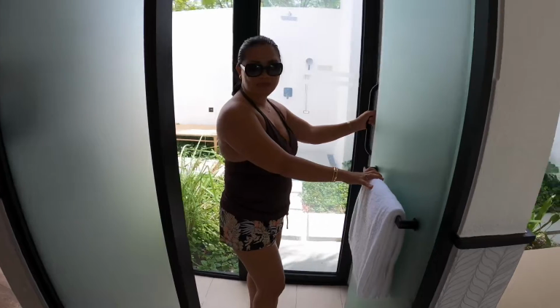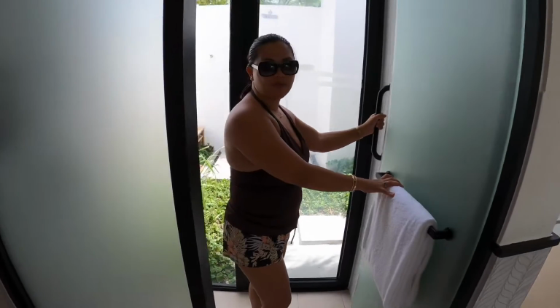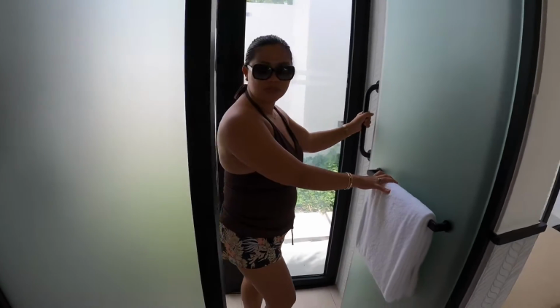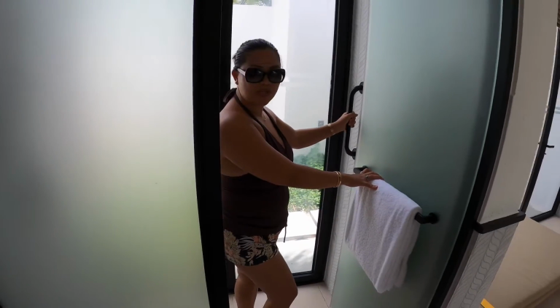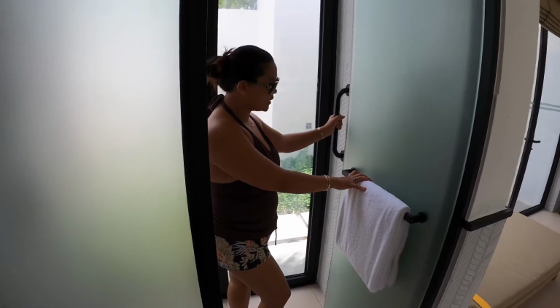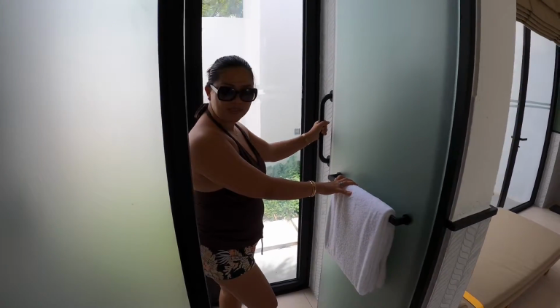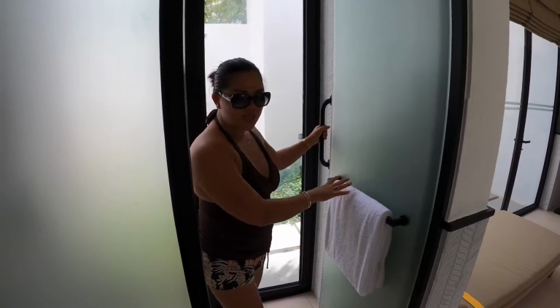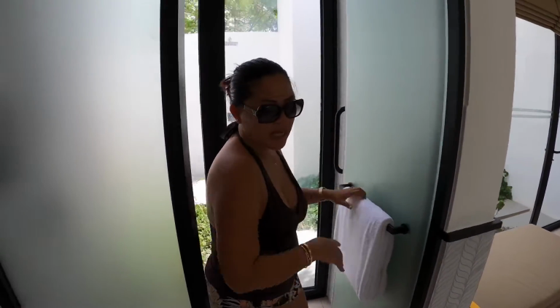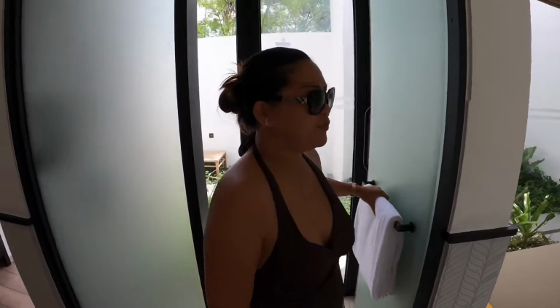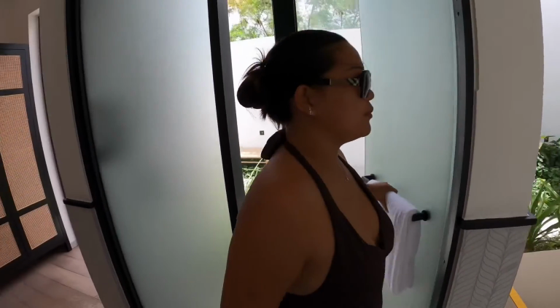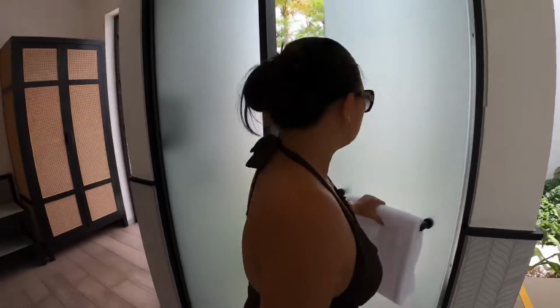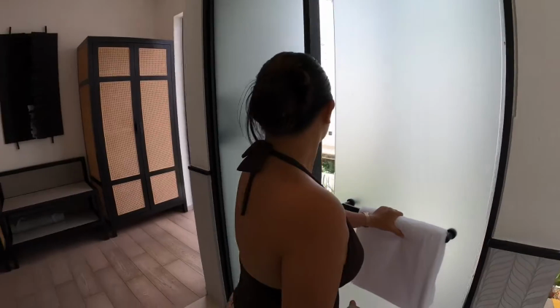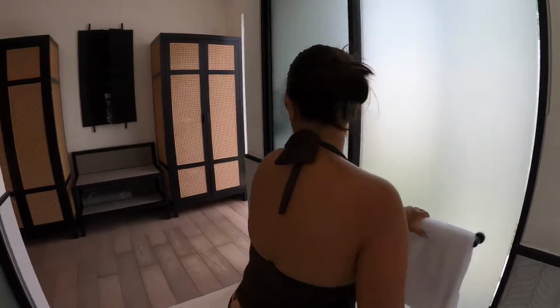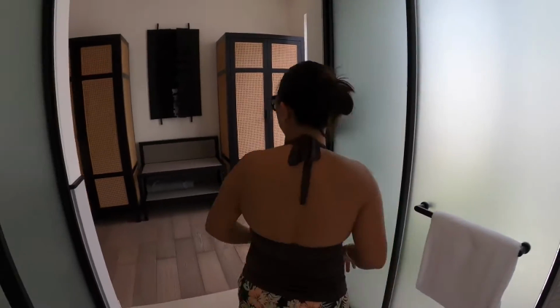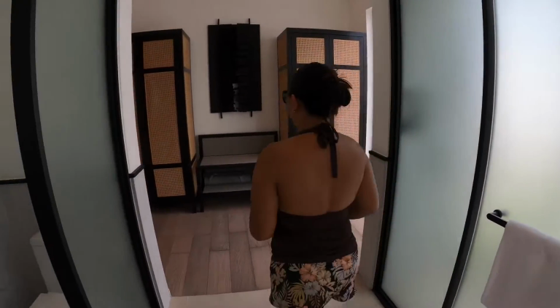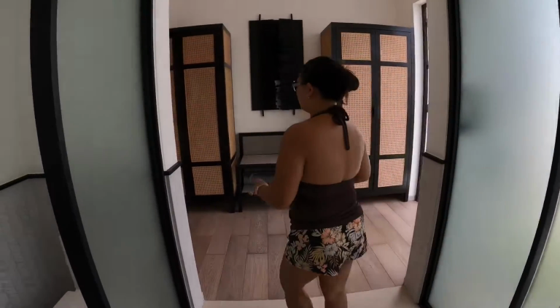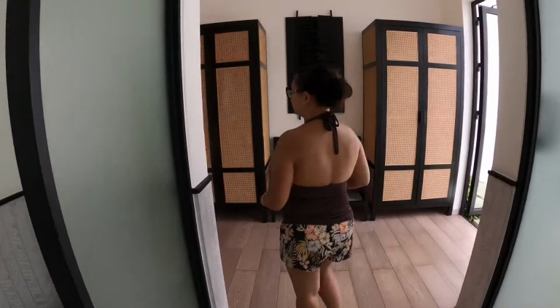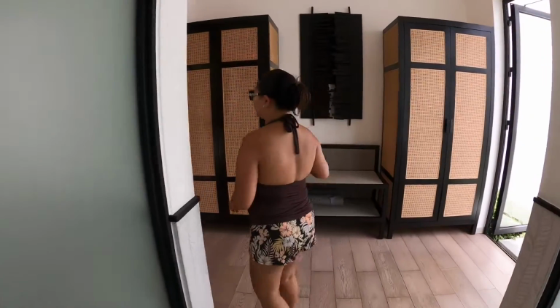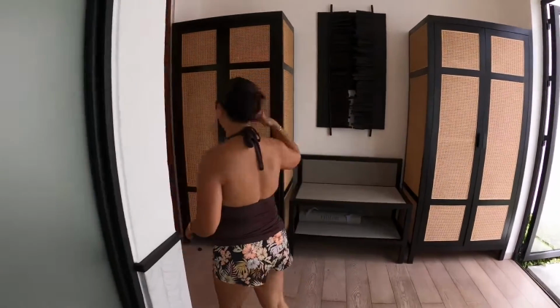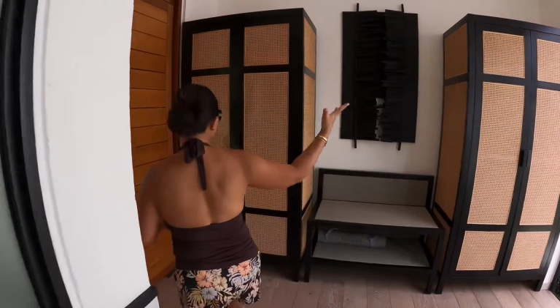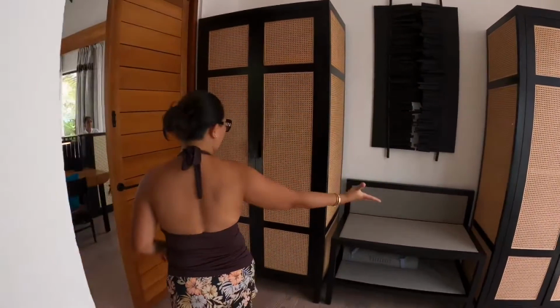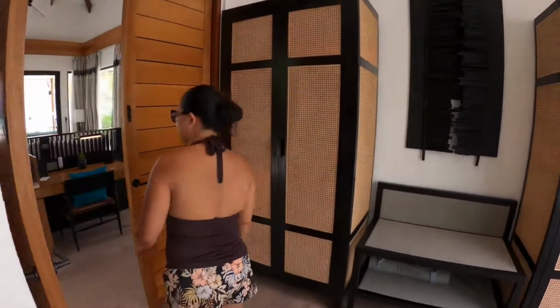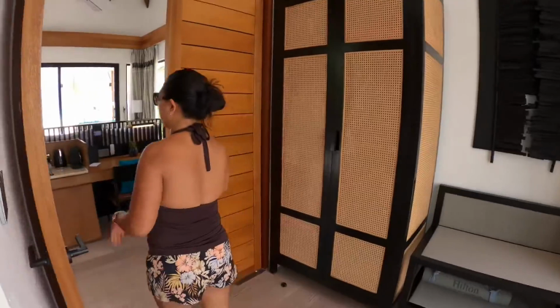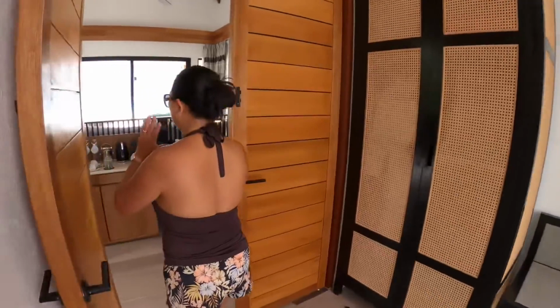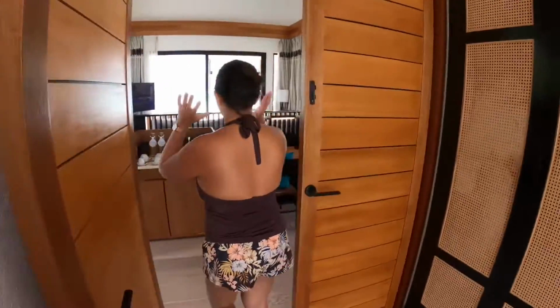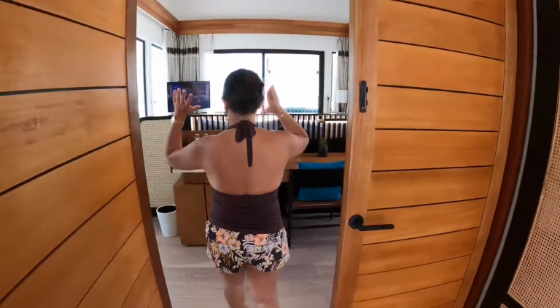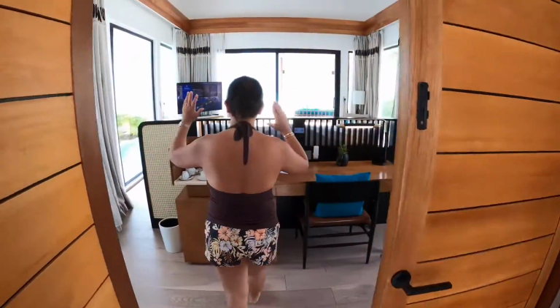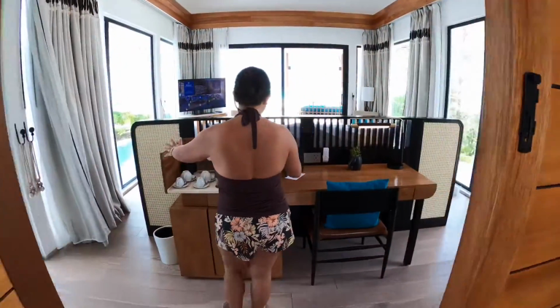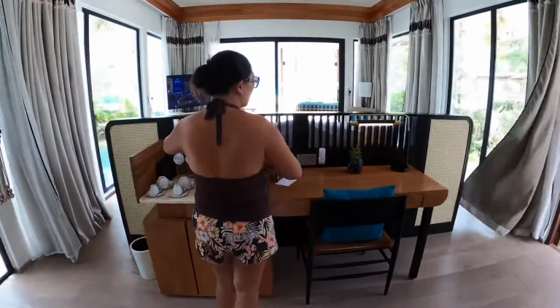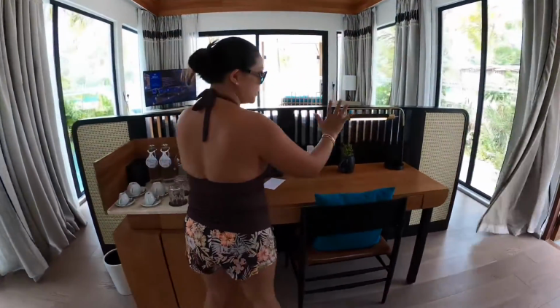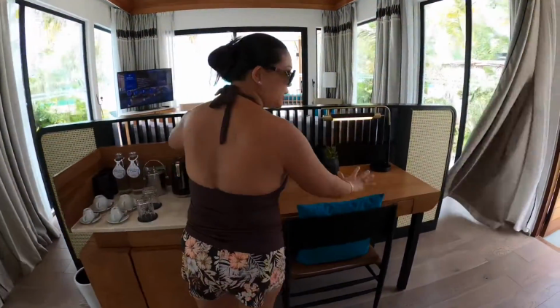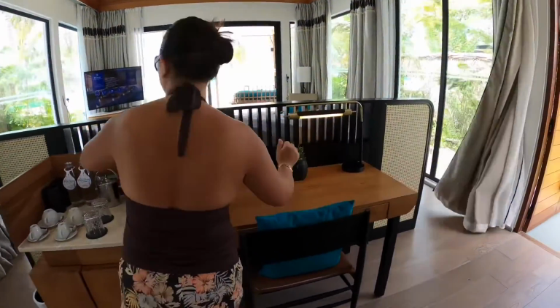This is available in all the rooms as far as I know — an additional handle for assistance while taking a shower. And this is your cupboard, your minibar, and your study table.